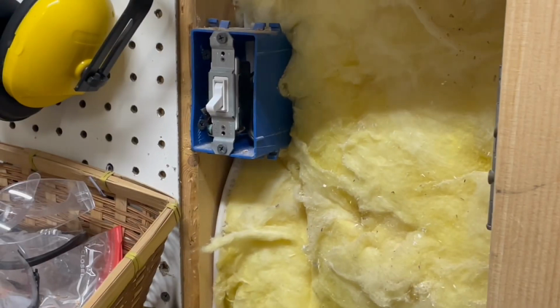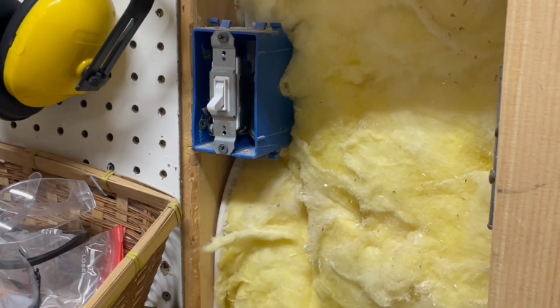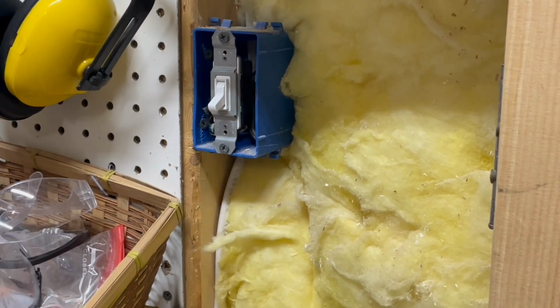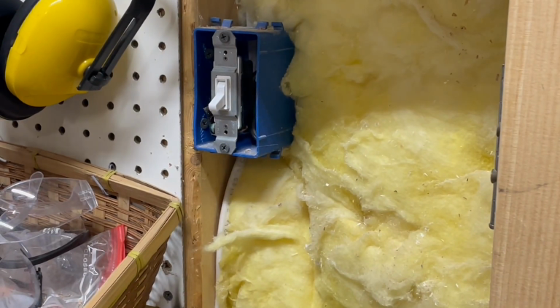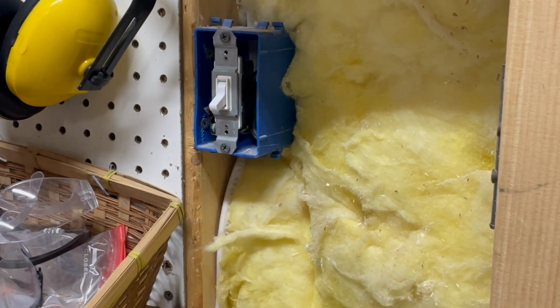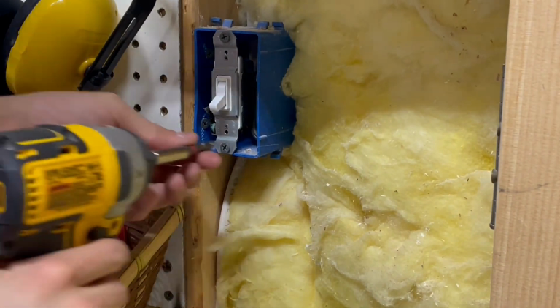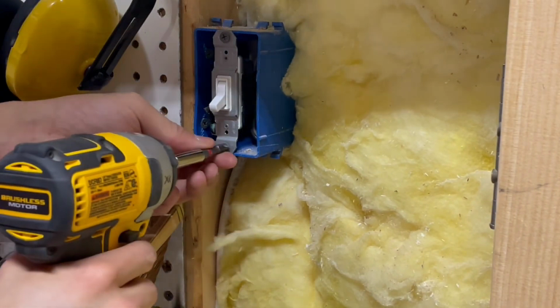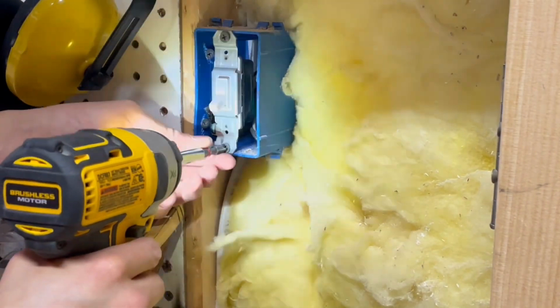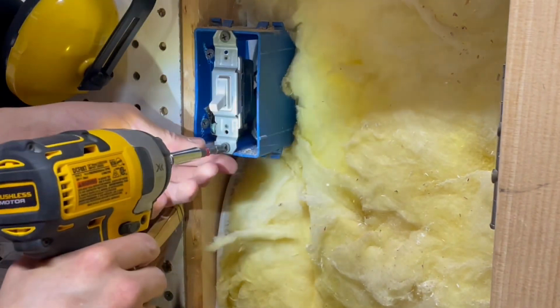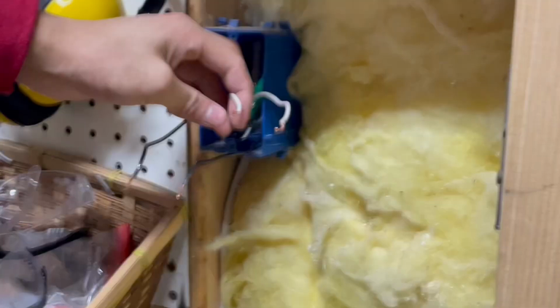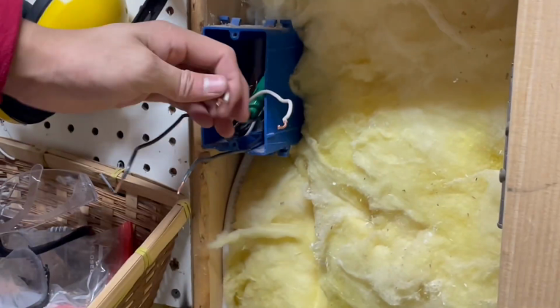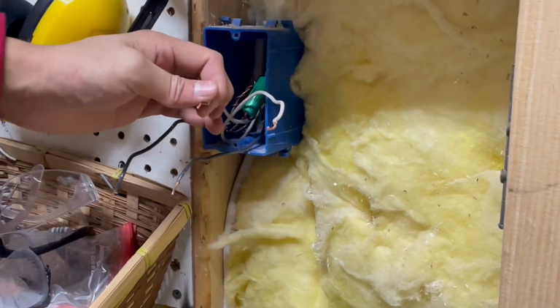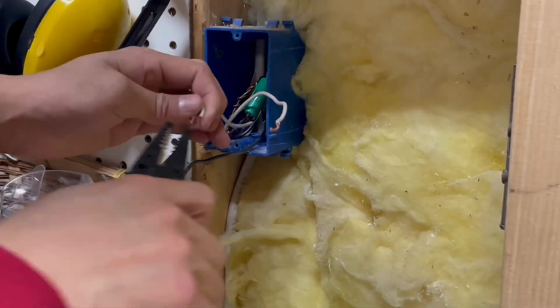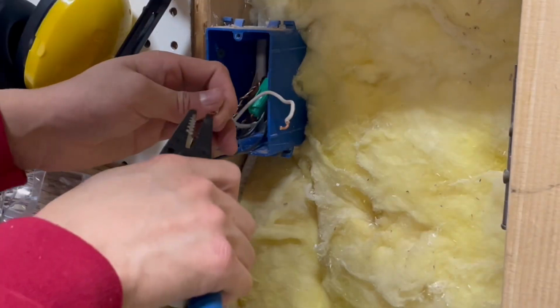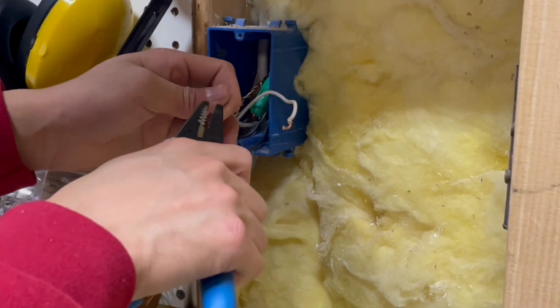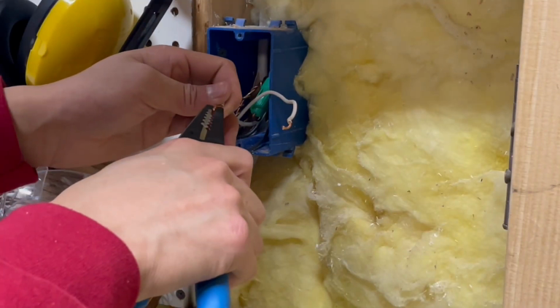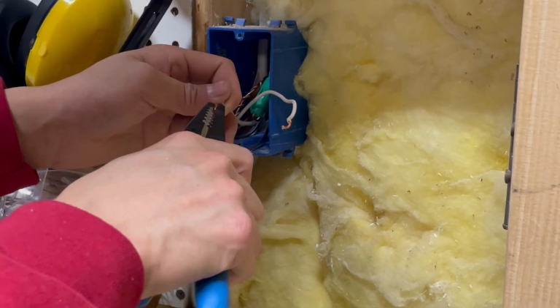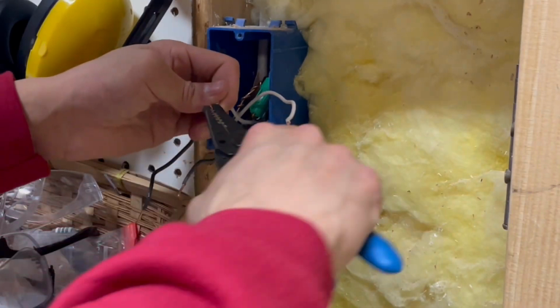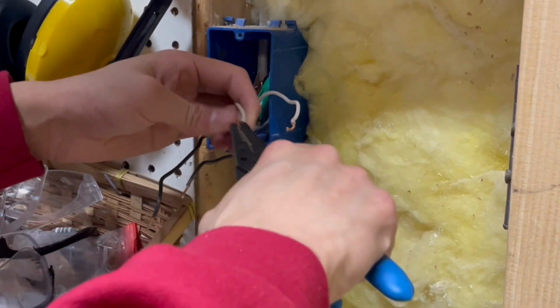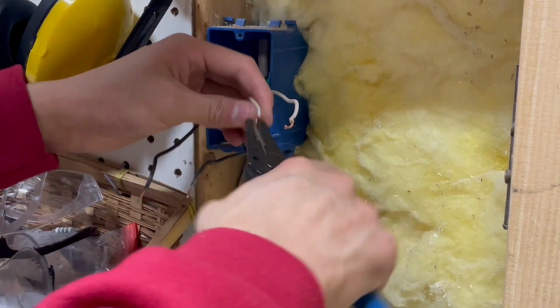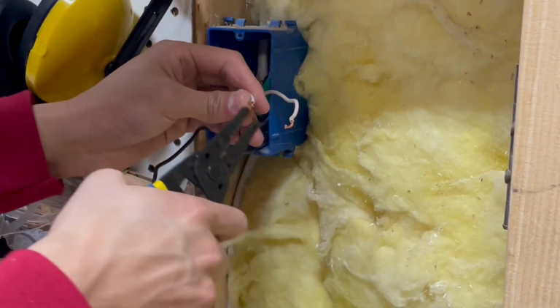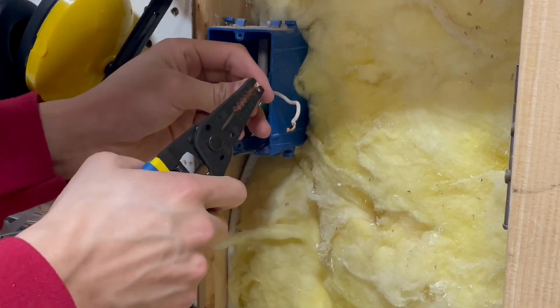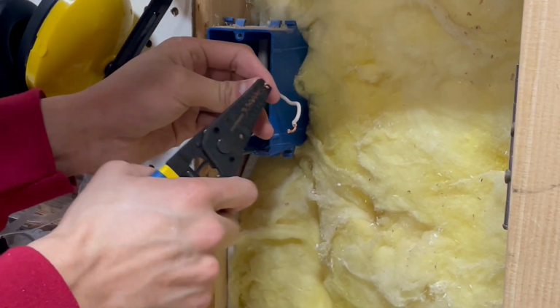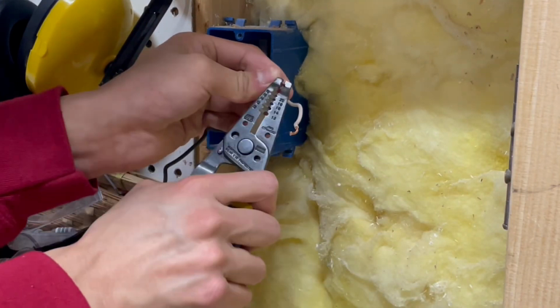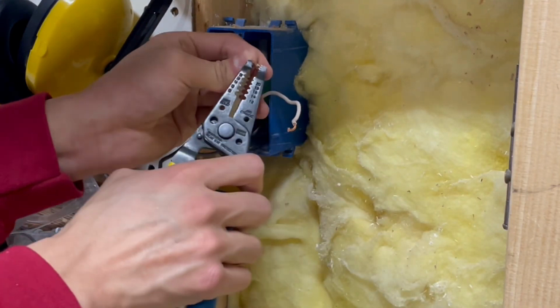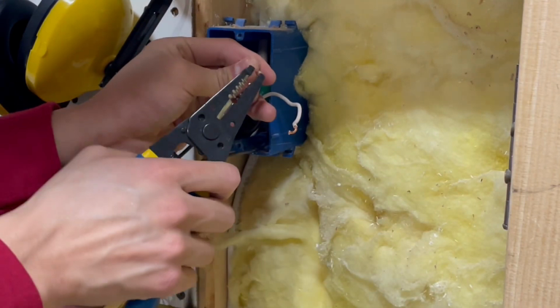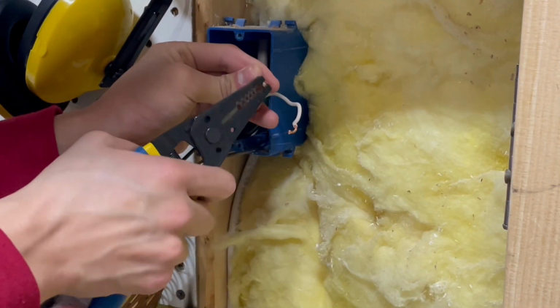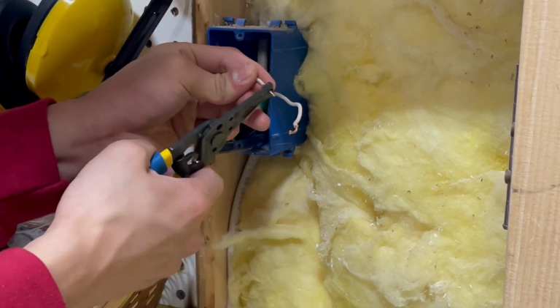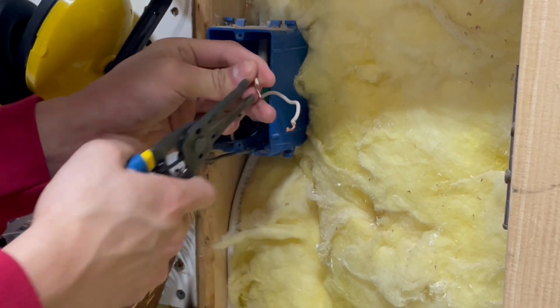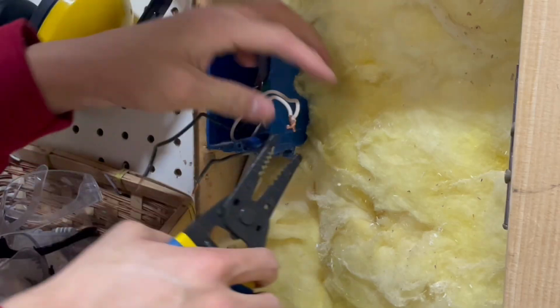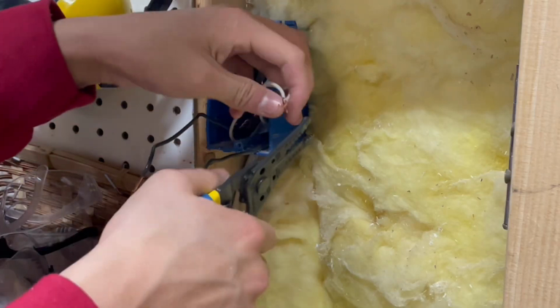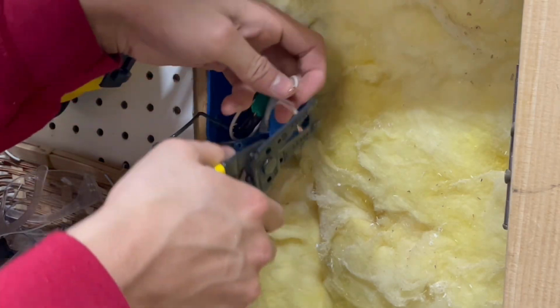Now I'm going to remove these switch screws. I think I was a freshman in high school when I did this wiring back in the day, which actually wasn't that long ago, but a lot has changed since then.